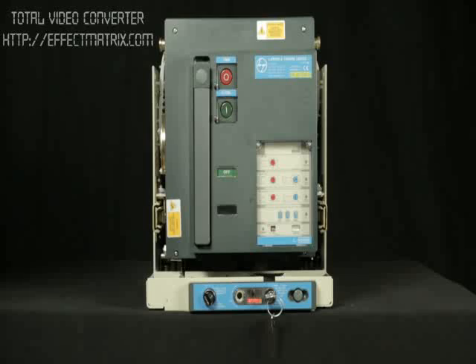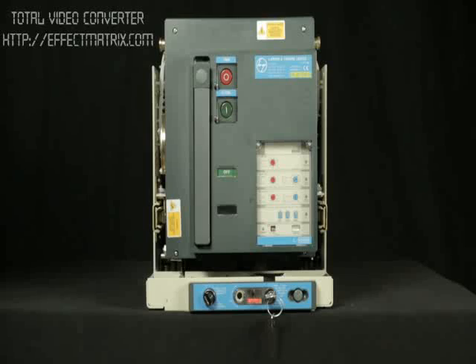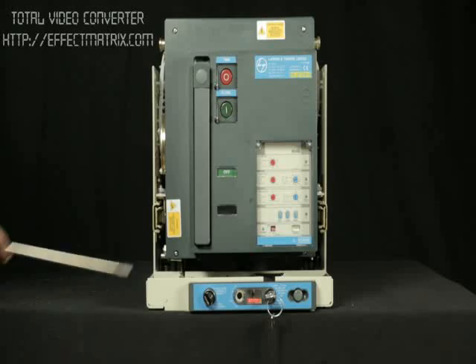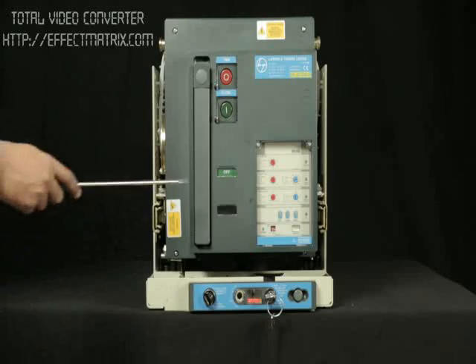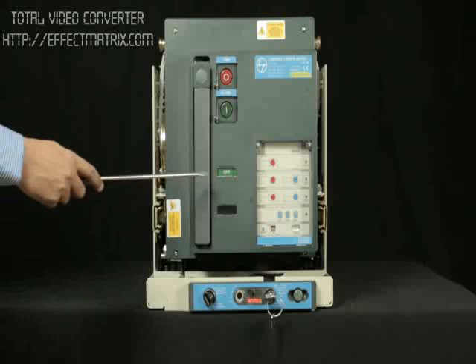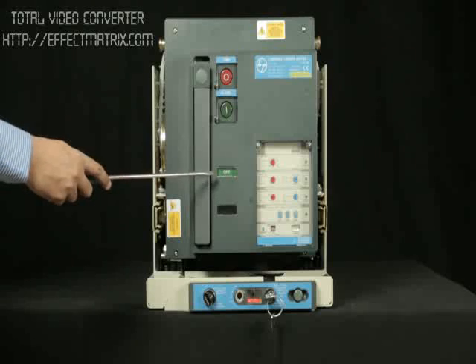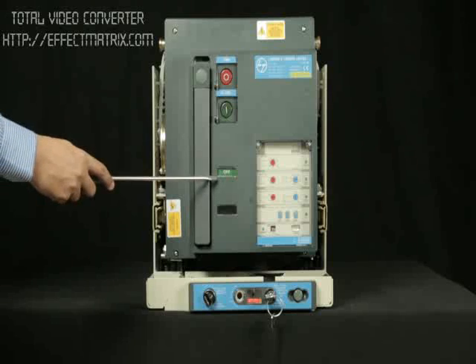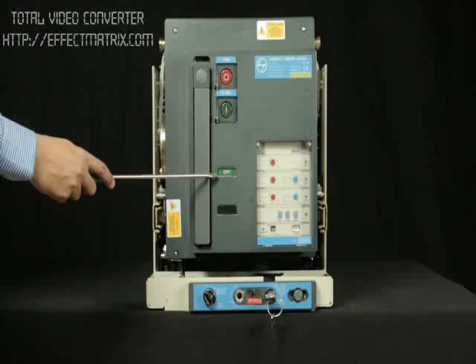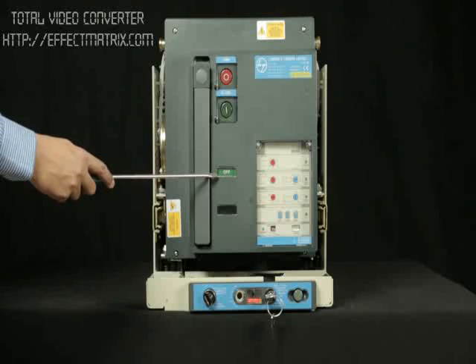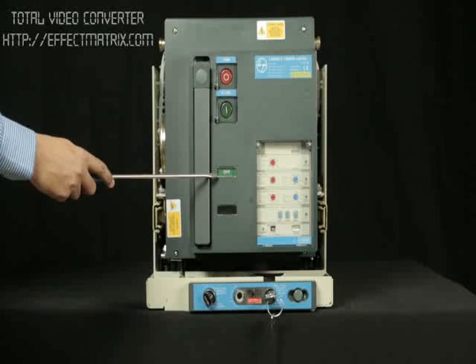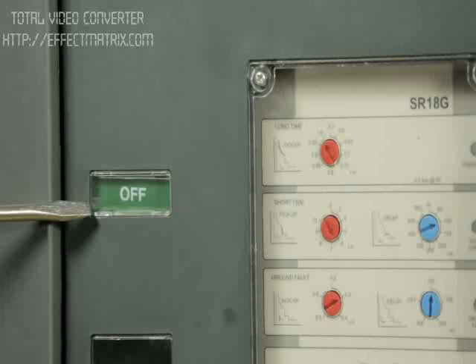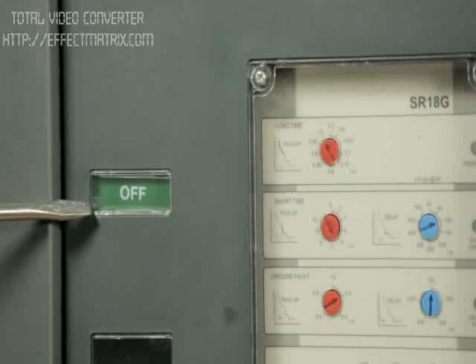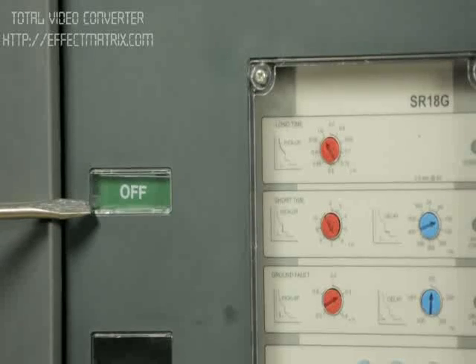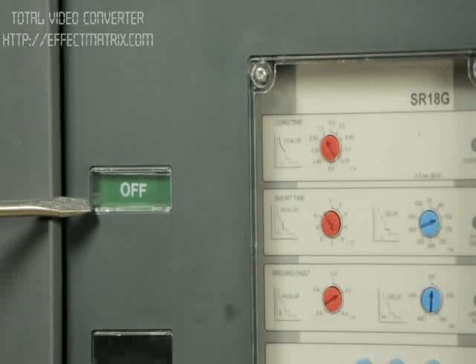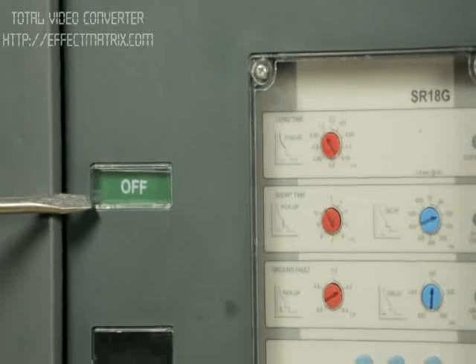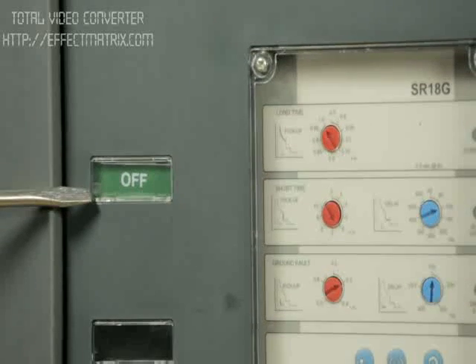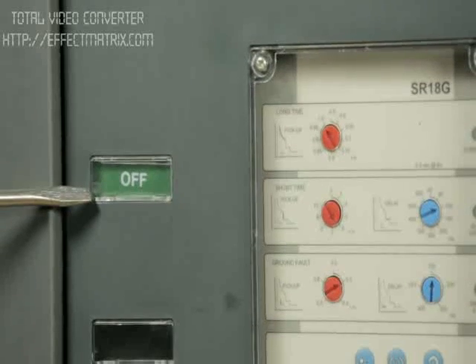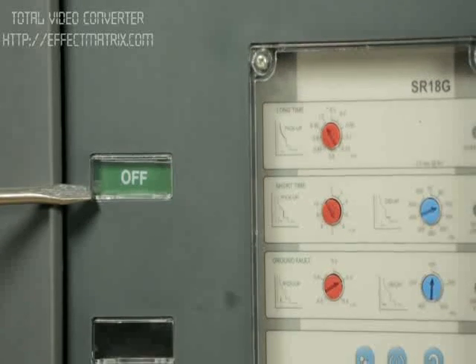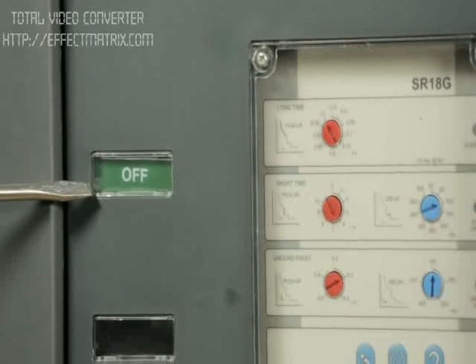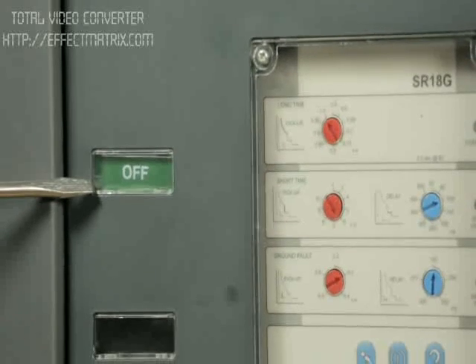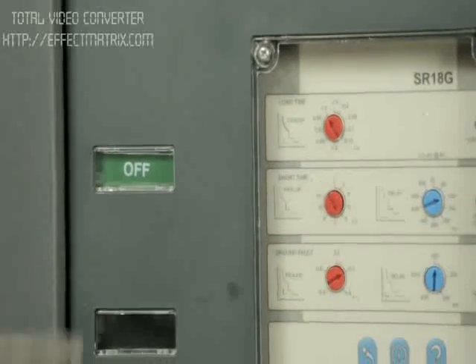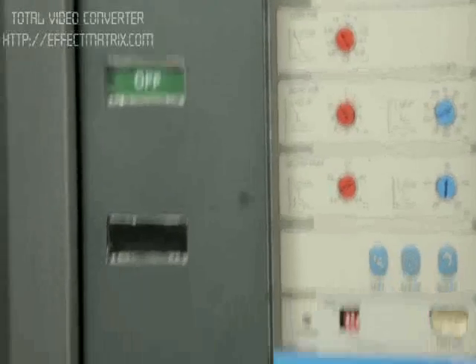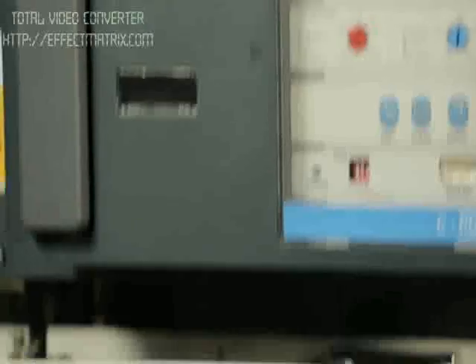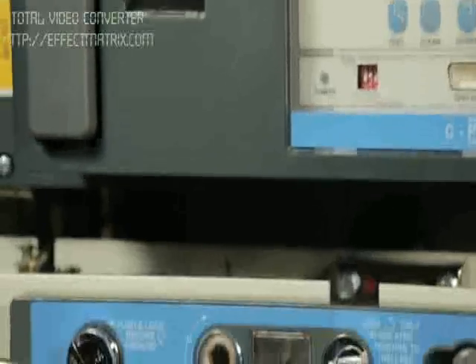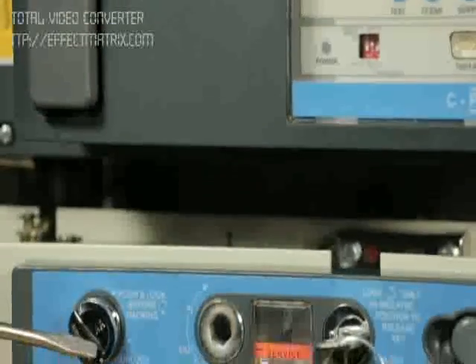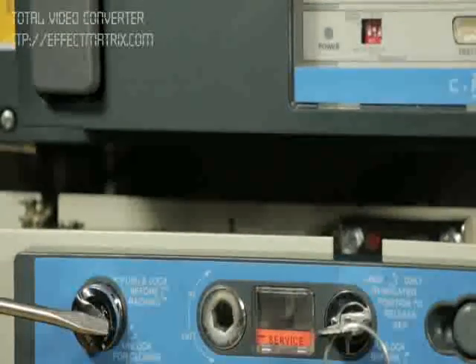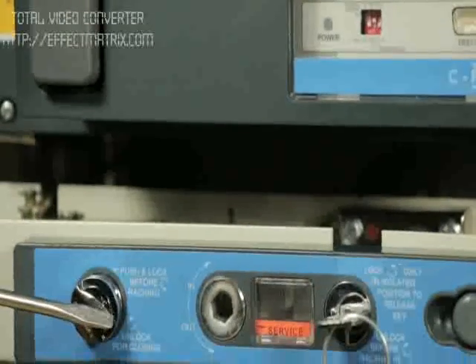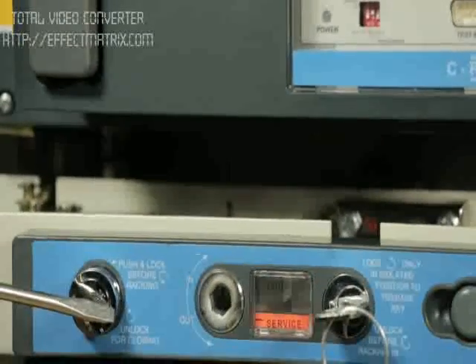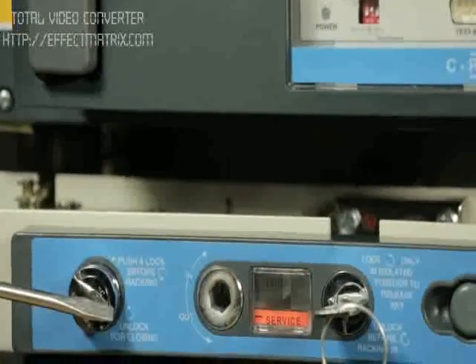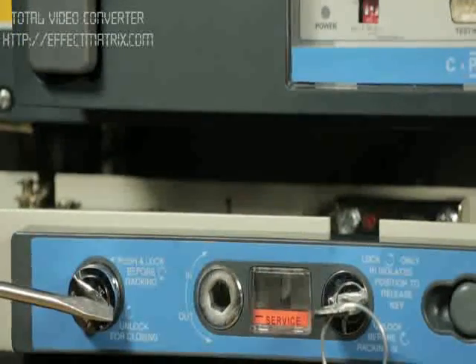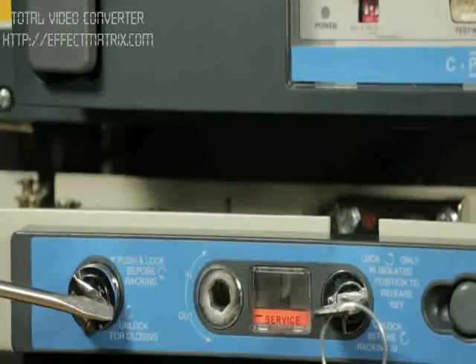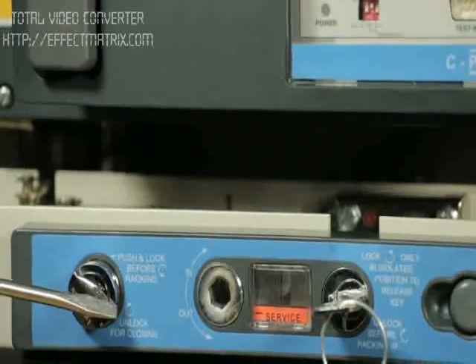Check the status of the breaker. The breaker should be in OFF position. Check the racking interlock if any.